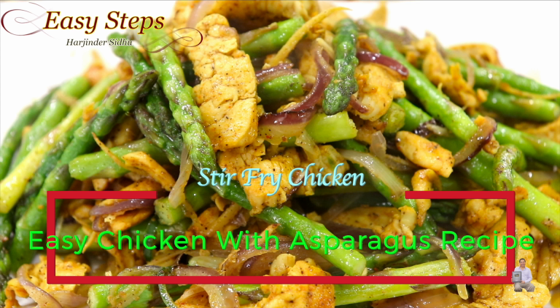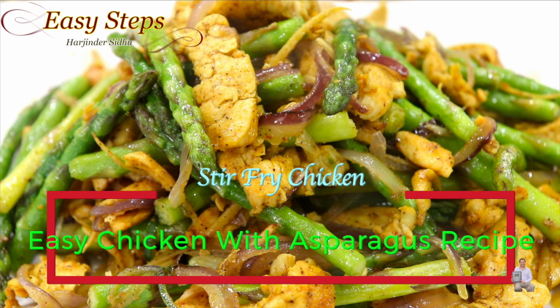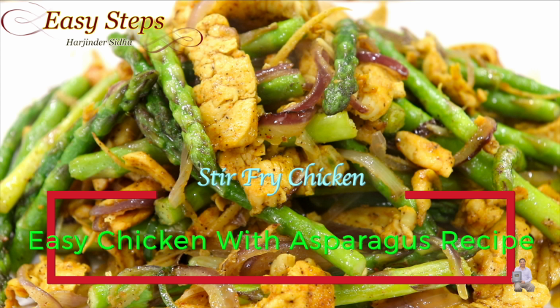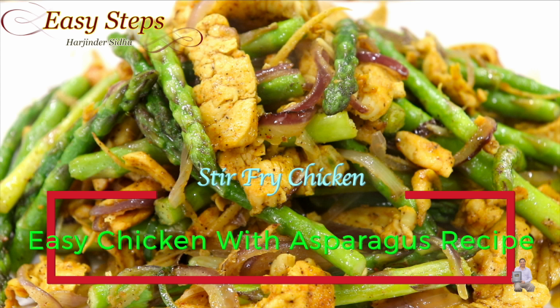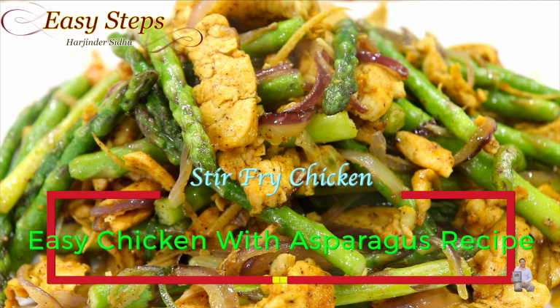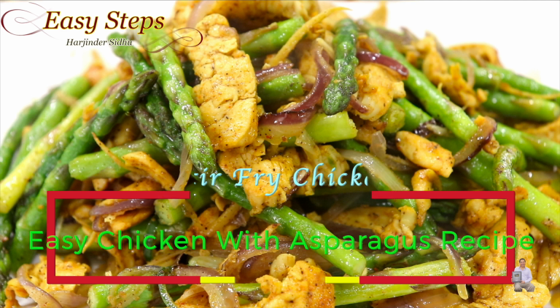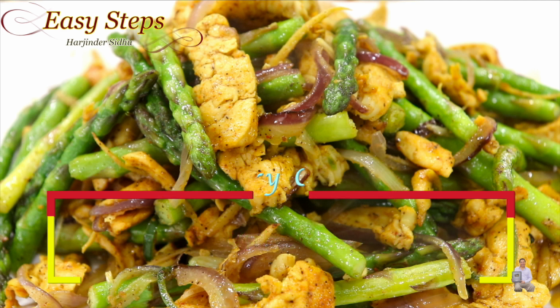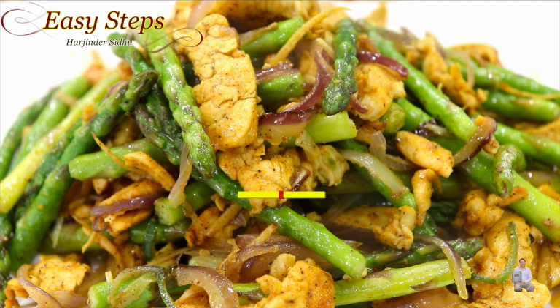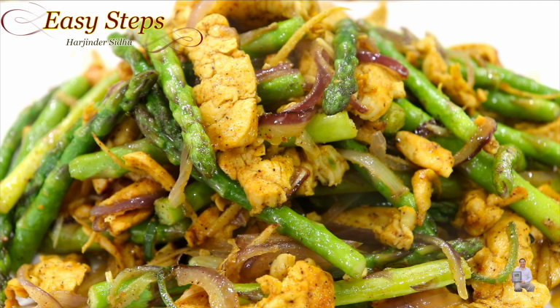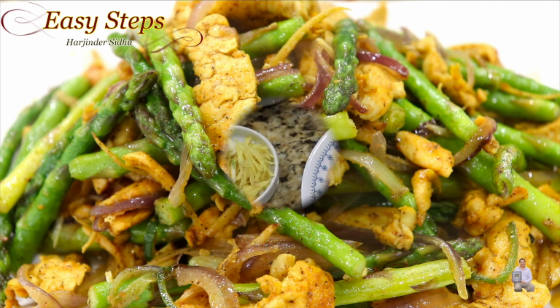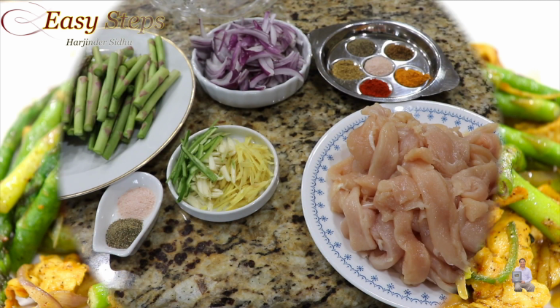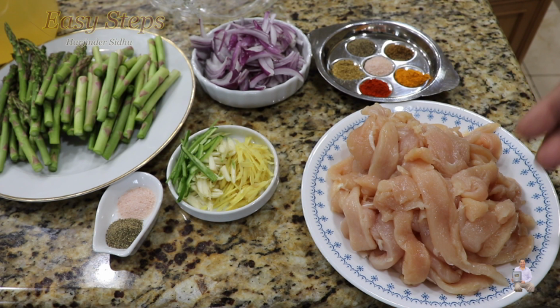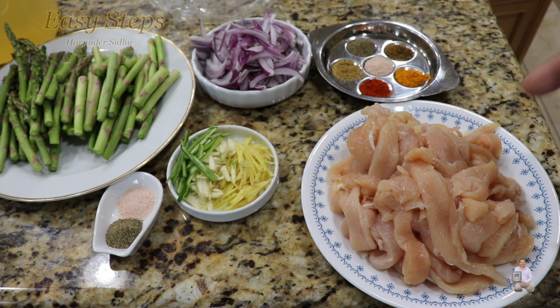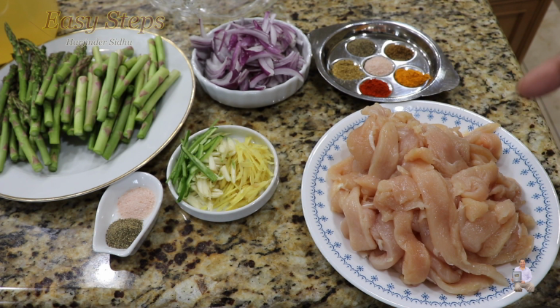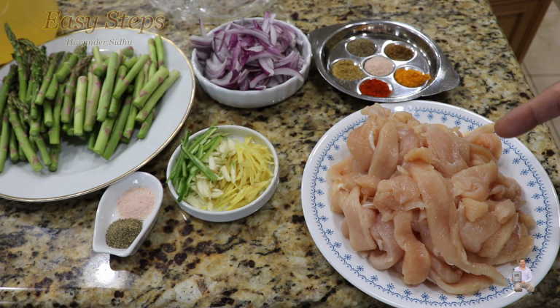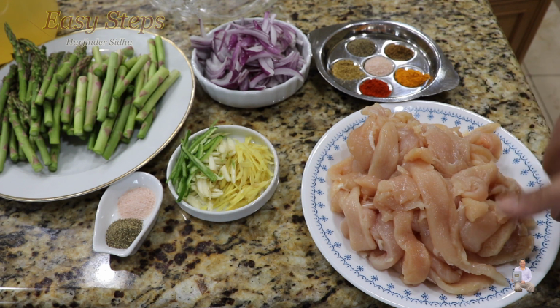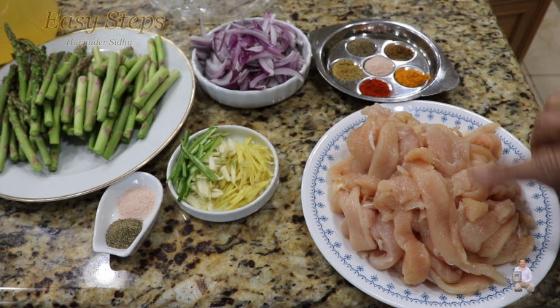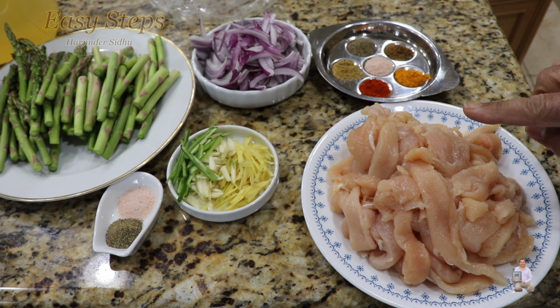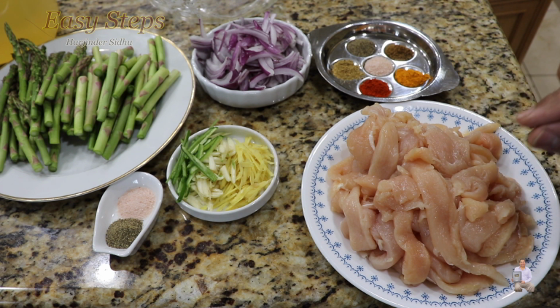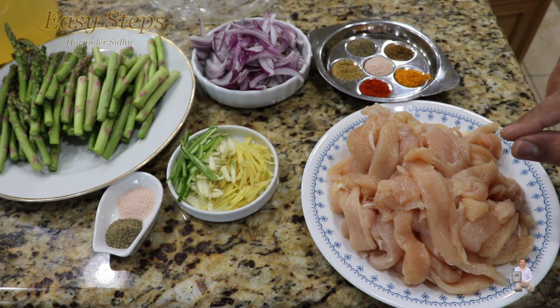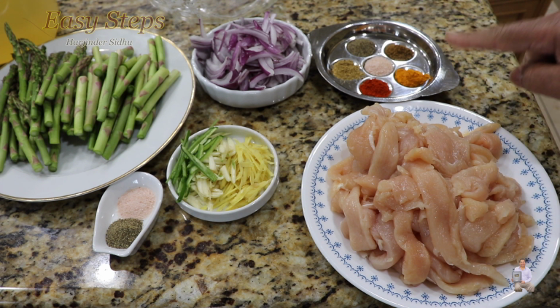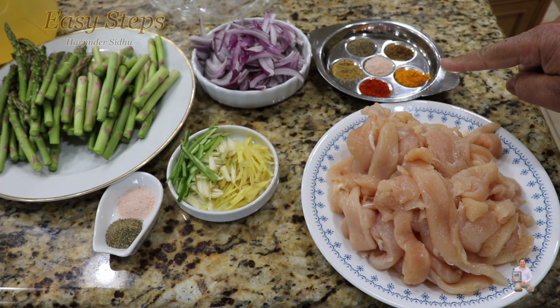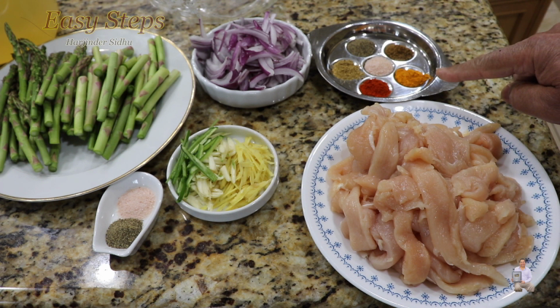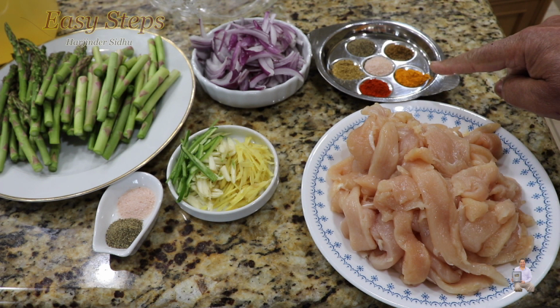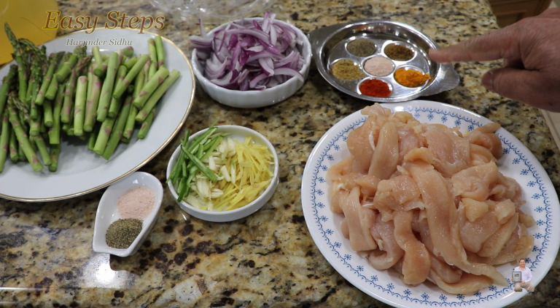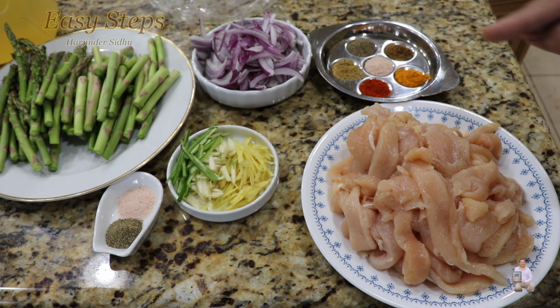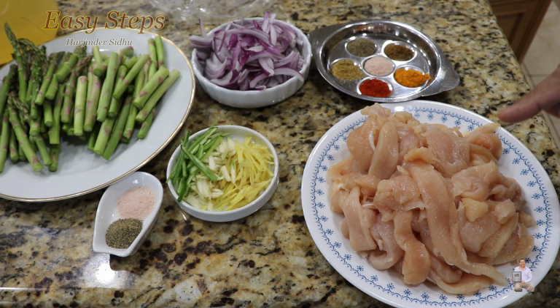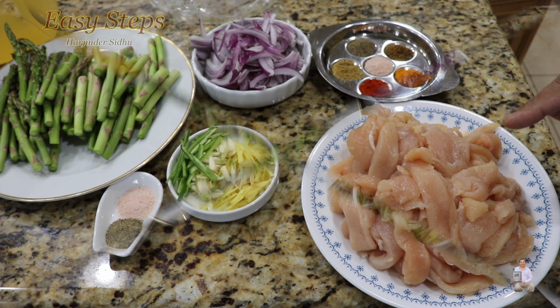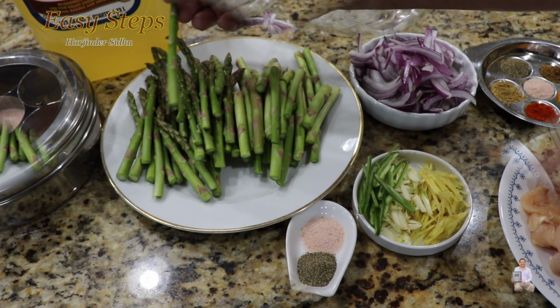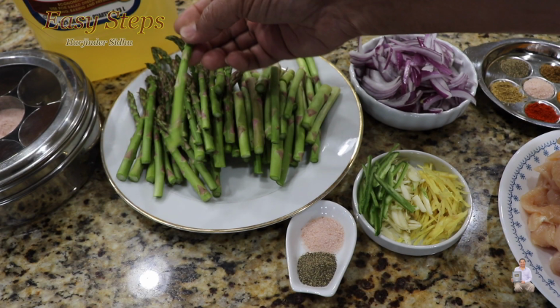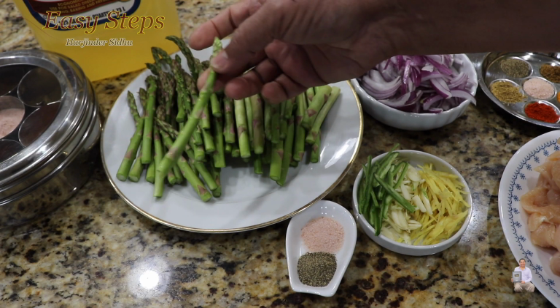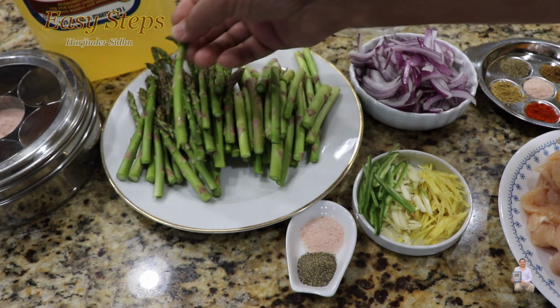Today I'm going to share with you a very tasty, delicious chicken recipe. I'm going to make chicken with asparagus. I have a boneless, skinless chicken breast cut into small thin slices. These are the spices we're going to use to marinate the chicken.